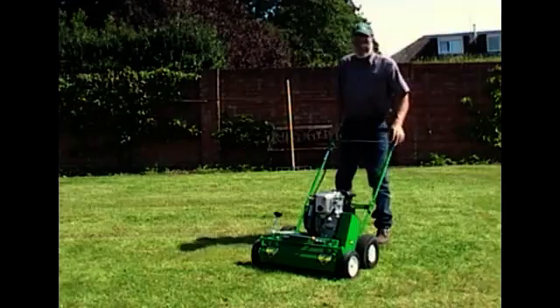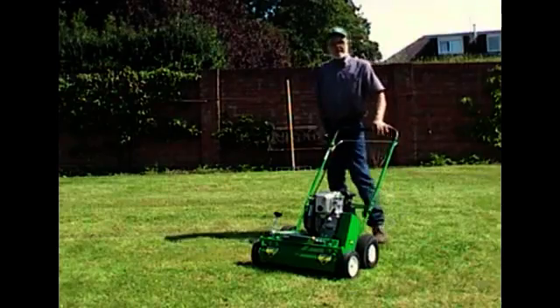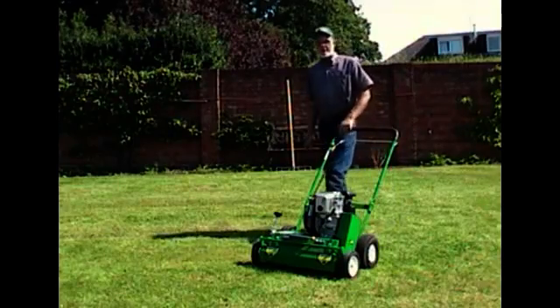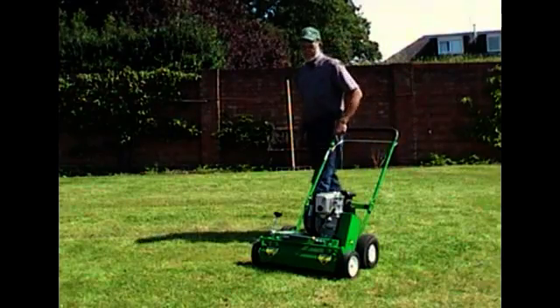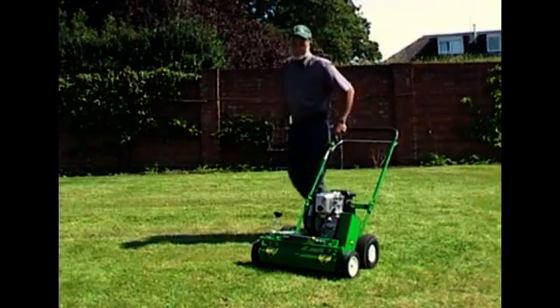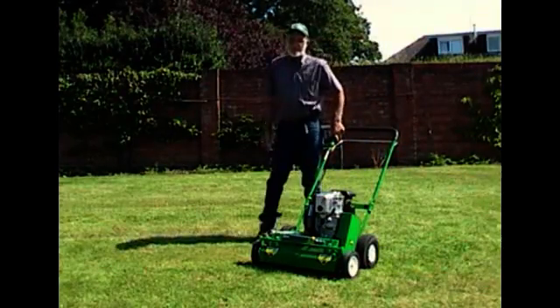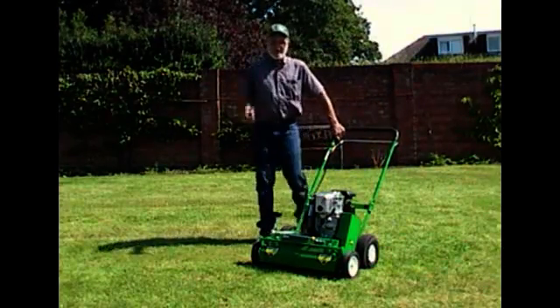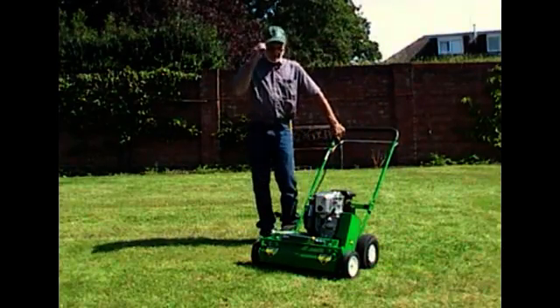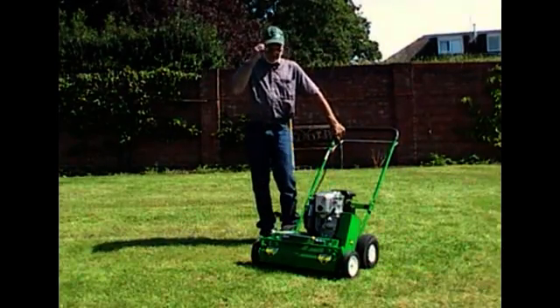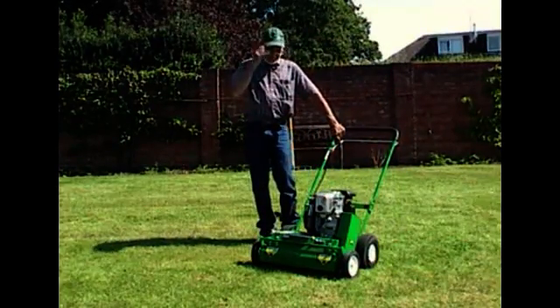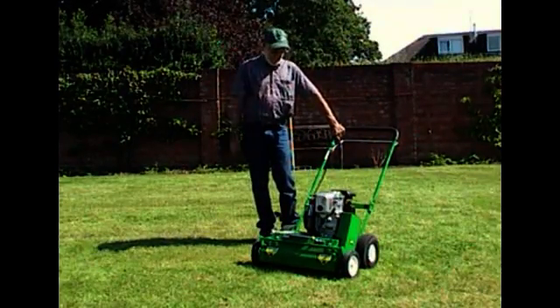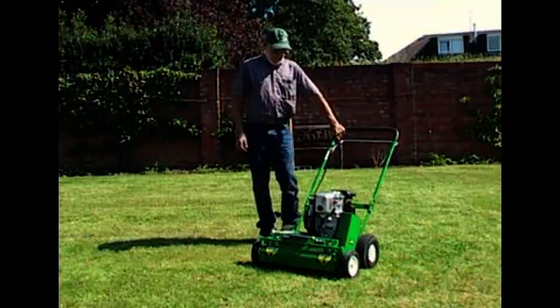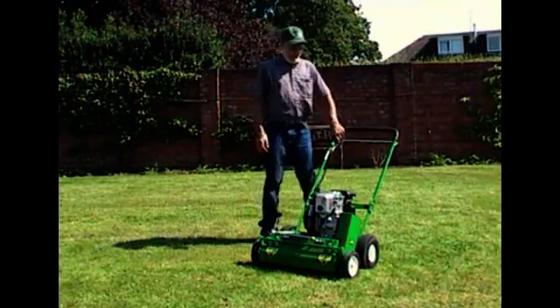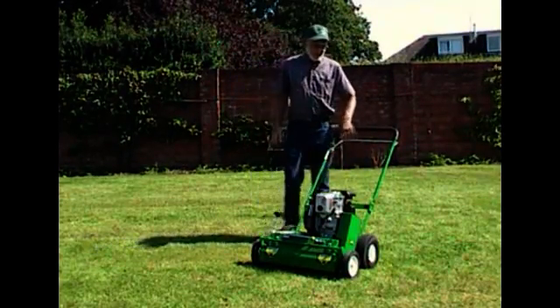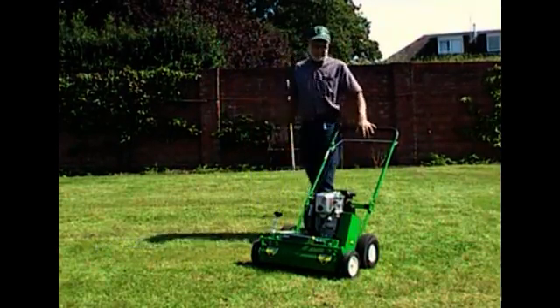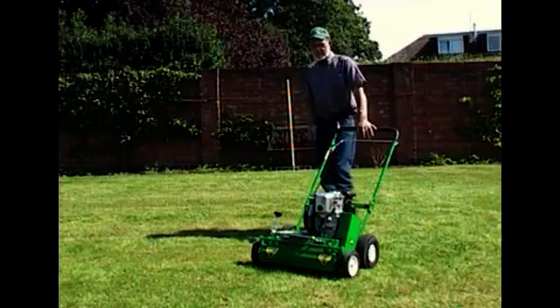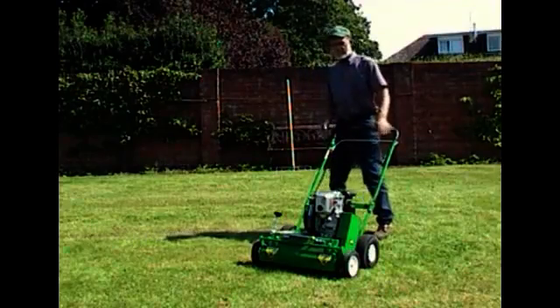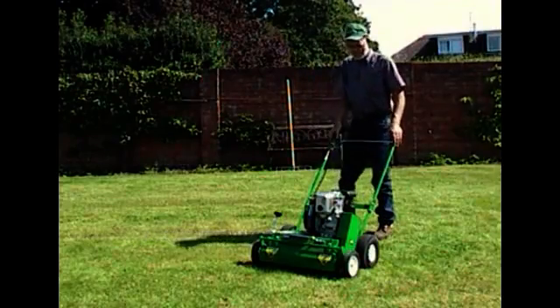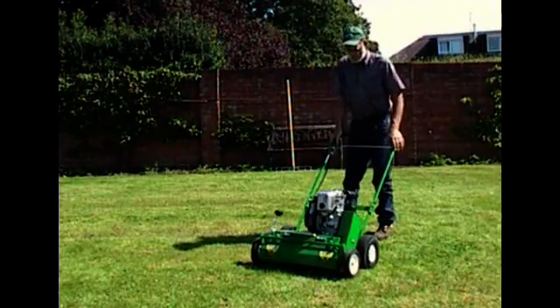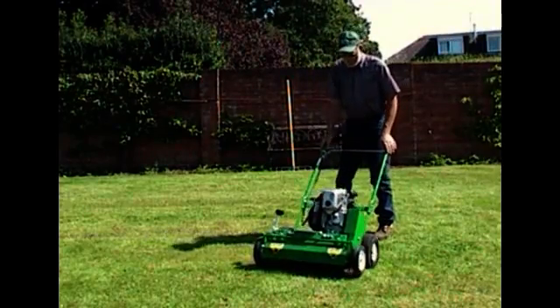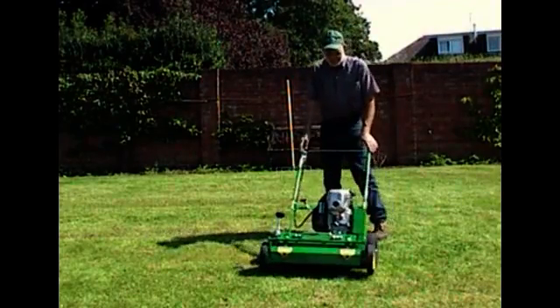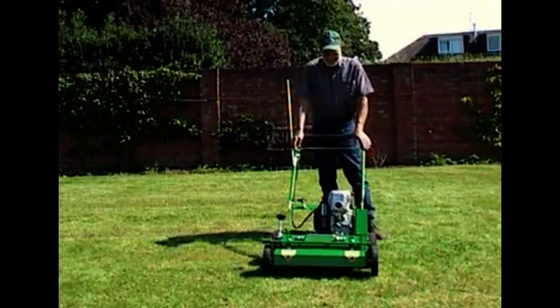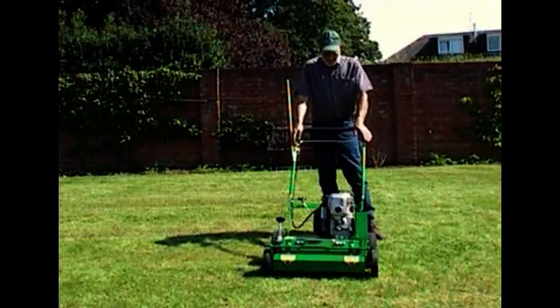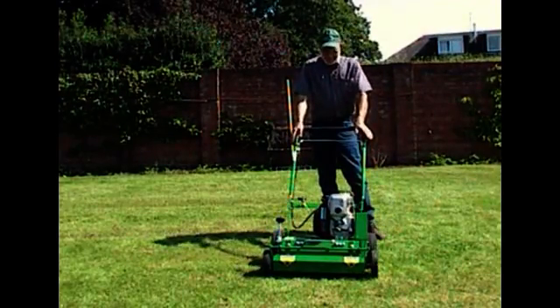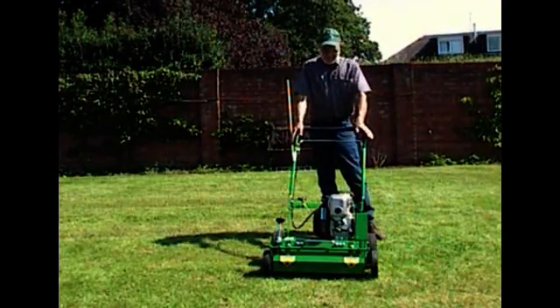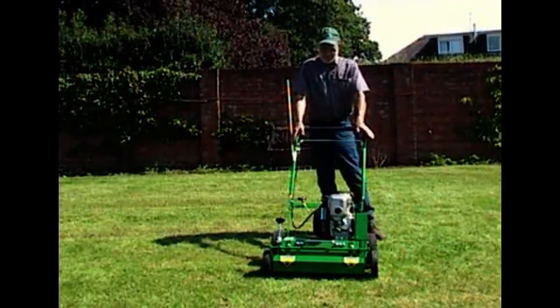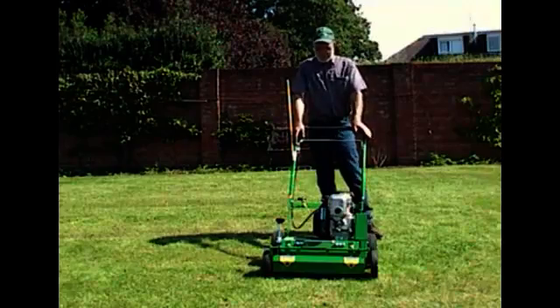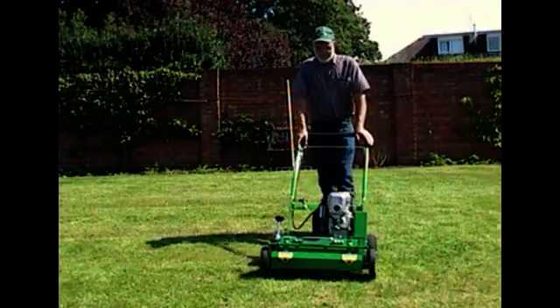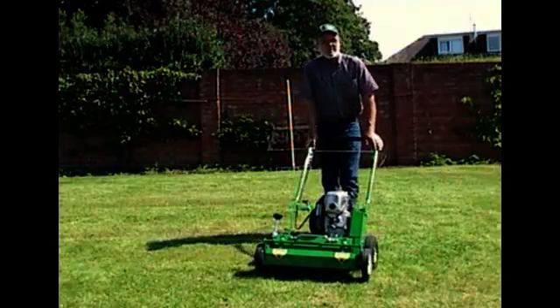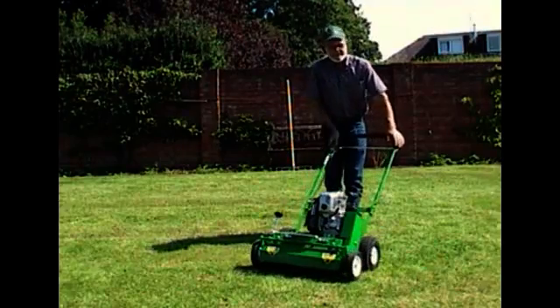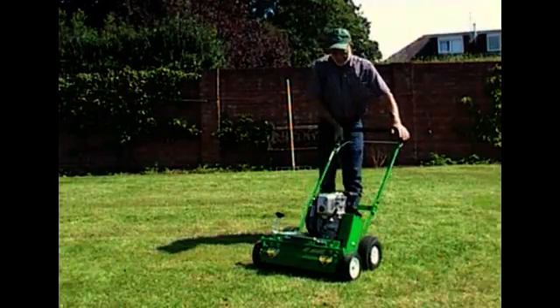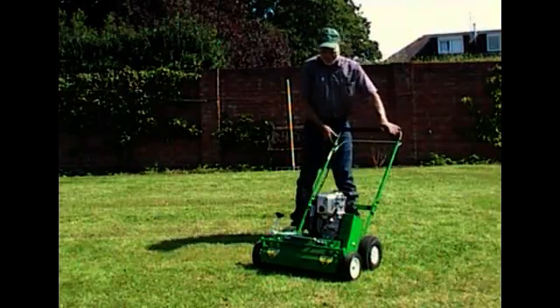Today we'd like to go over some of the characteristics and the benefits of scarification. We have before us our 15-inch or 18-inch model, and this unit is powered by a 5-horsepower Honda 4-stroke engine.